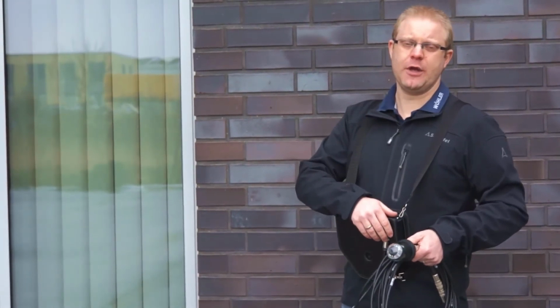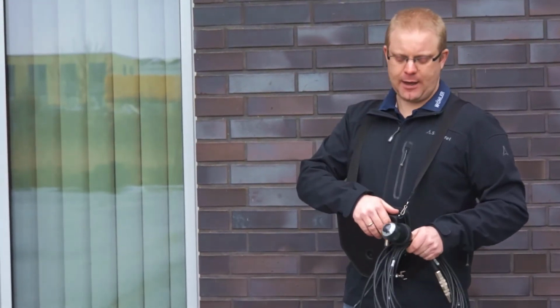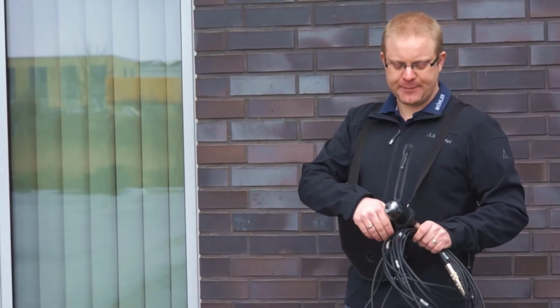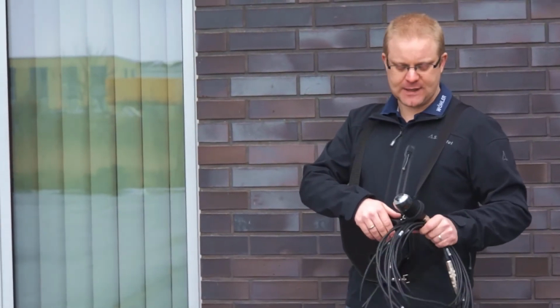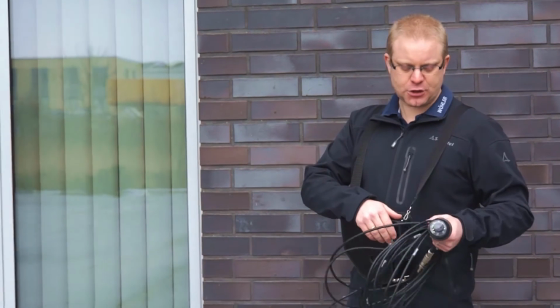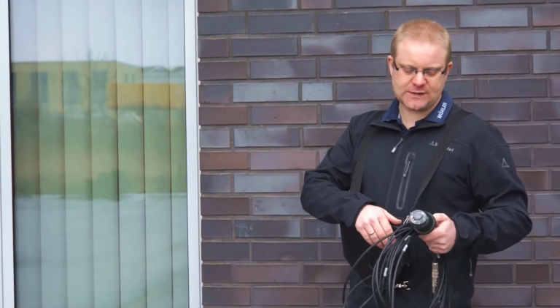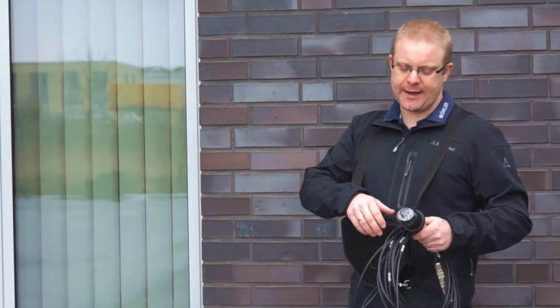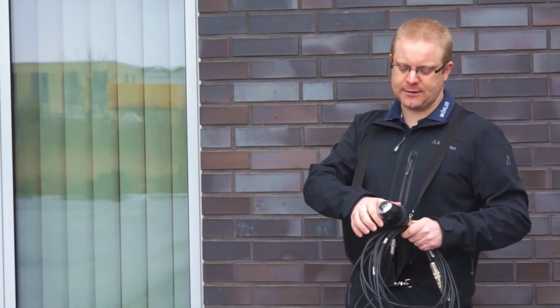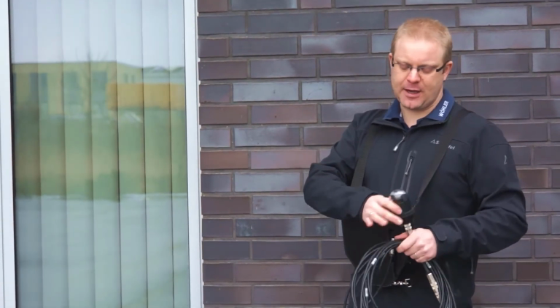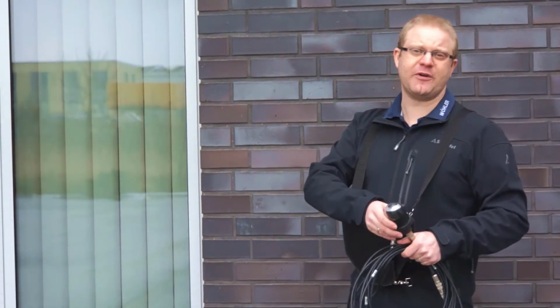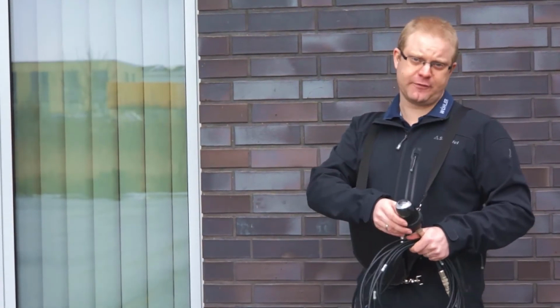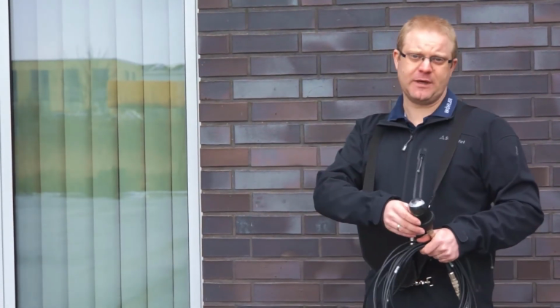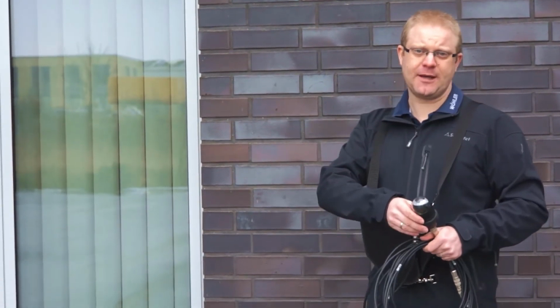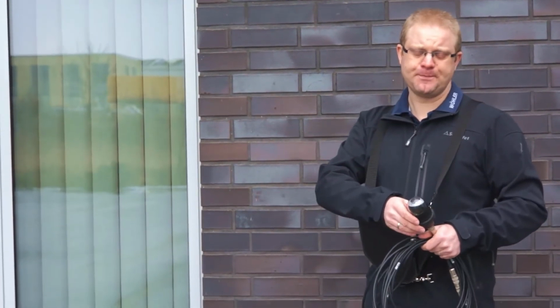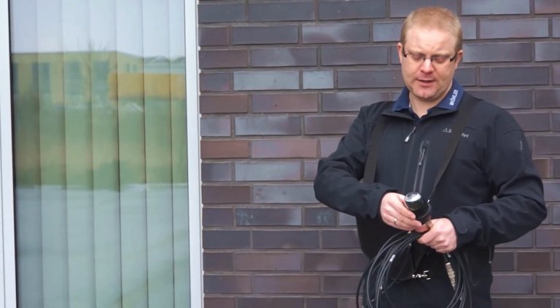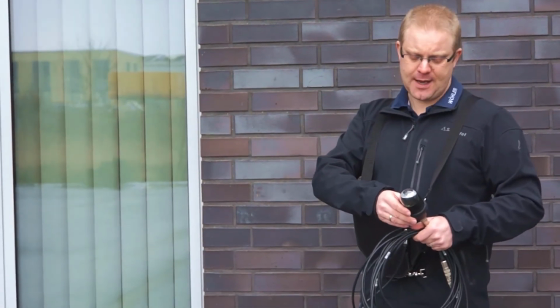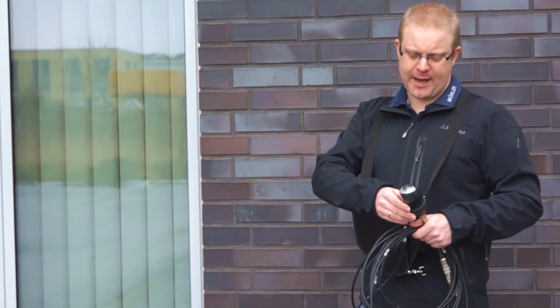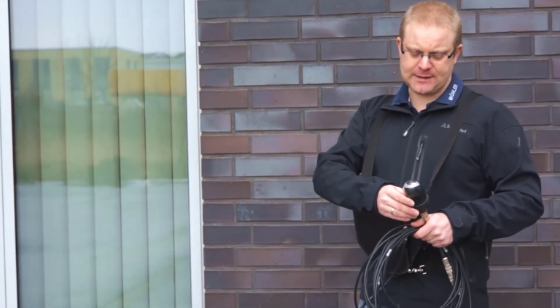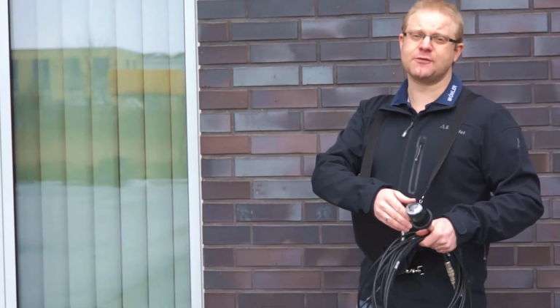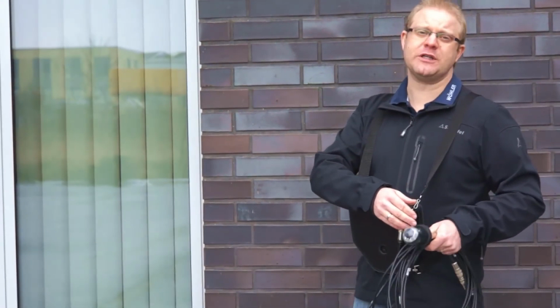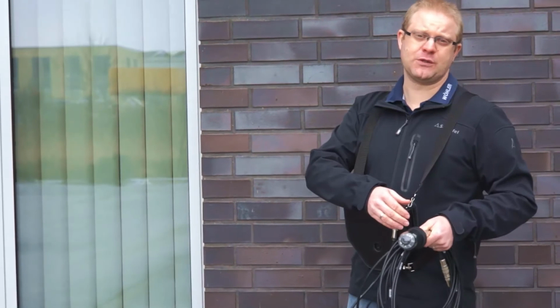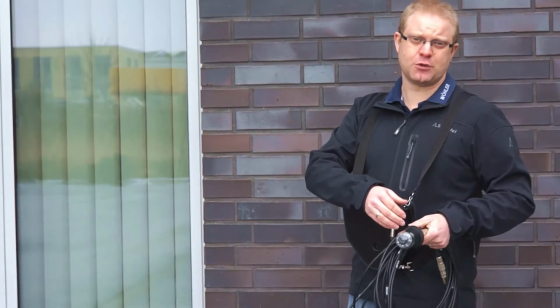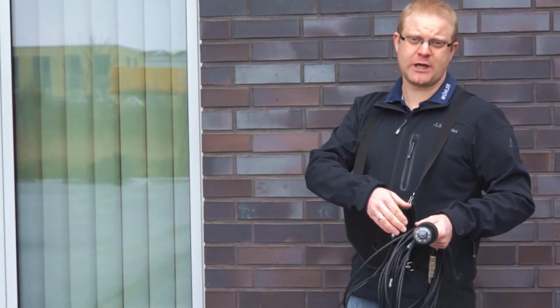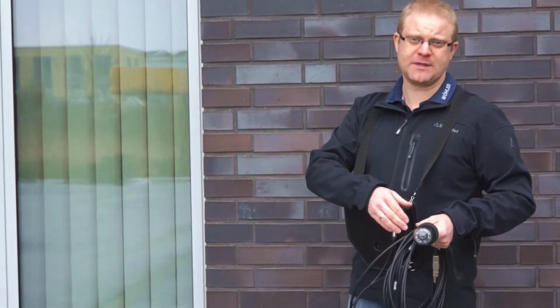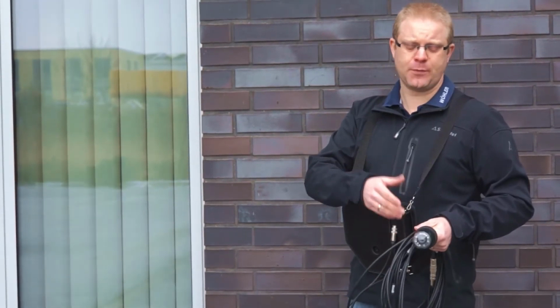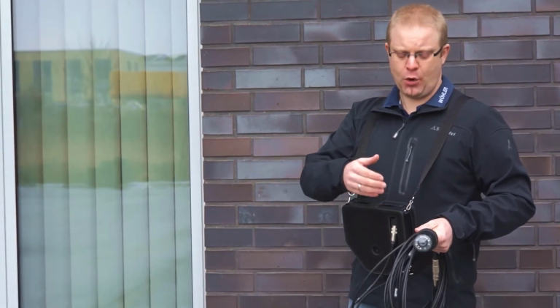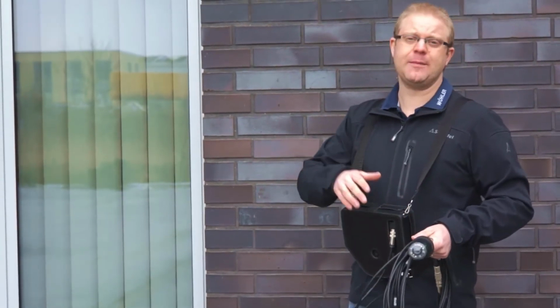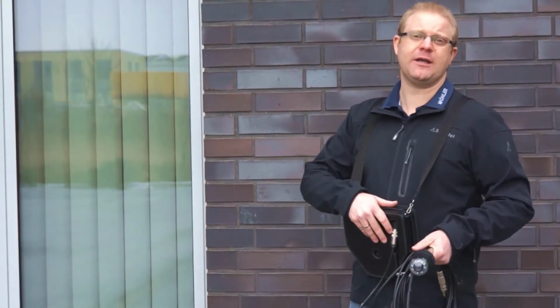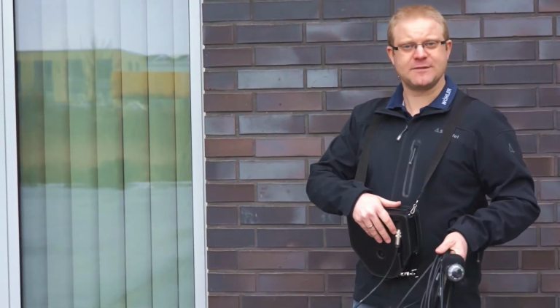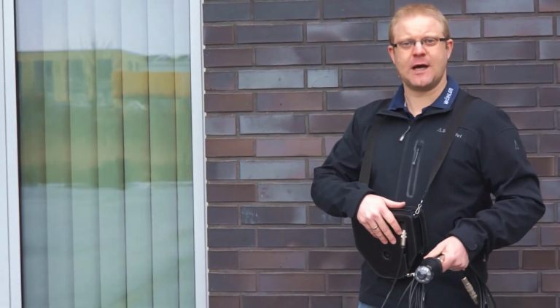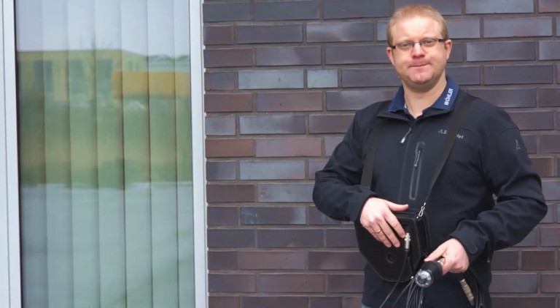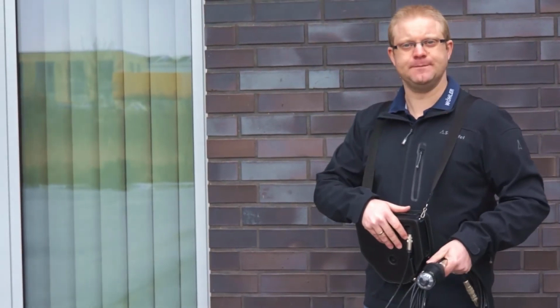I have now attached a 51 mm or 2-inch camera head. The head is best suited for inspecting chimneys, and now let's take the camera up on the roof.